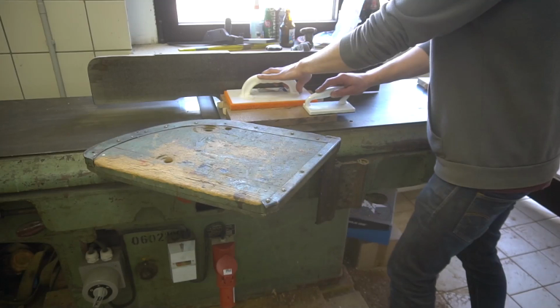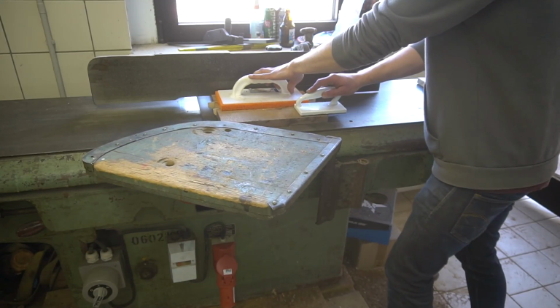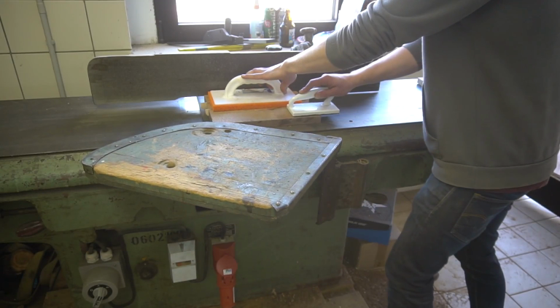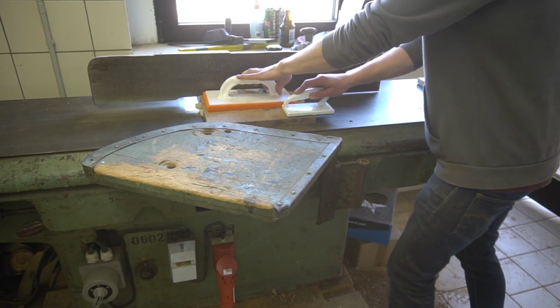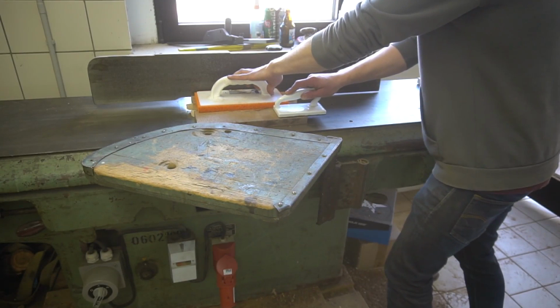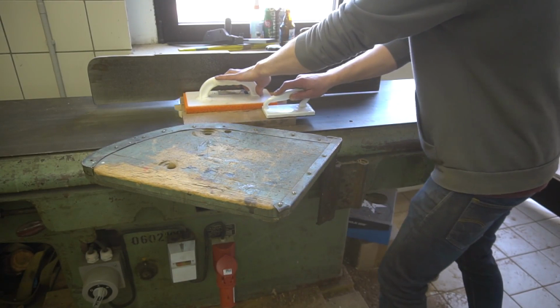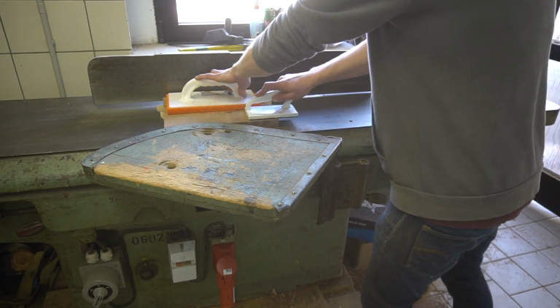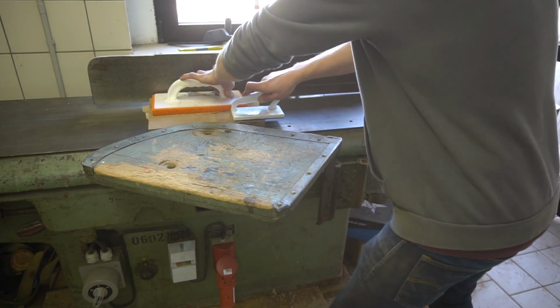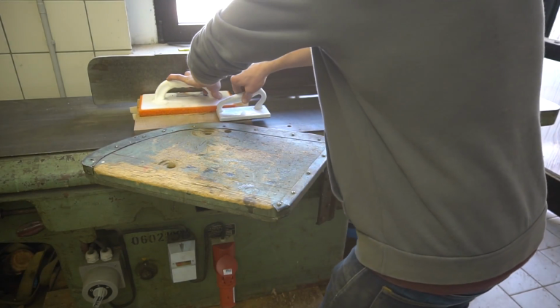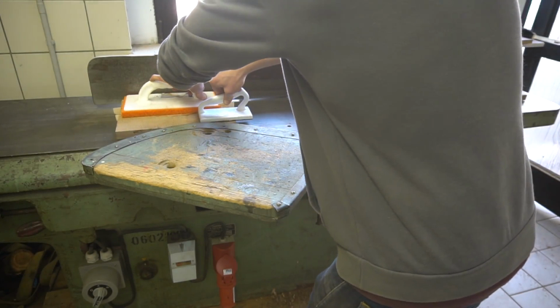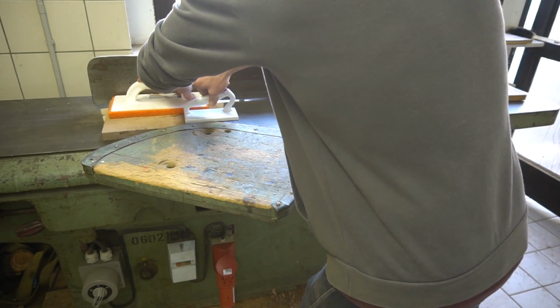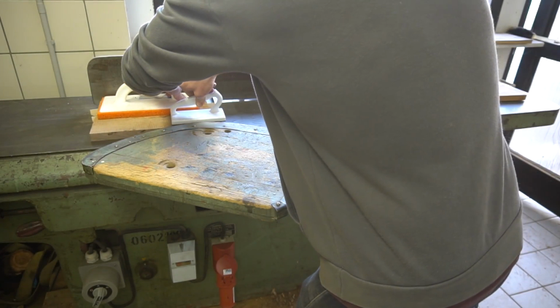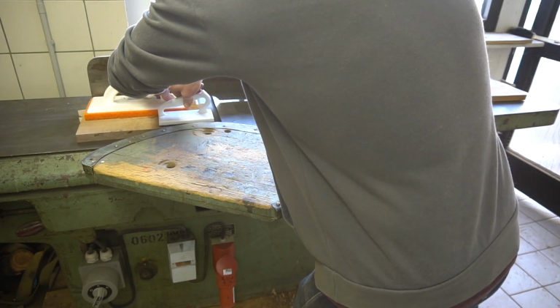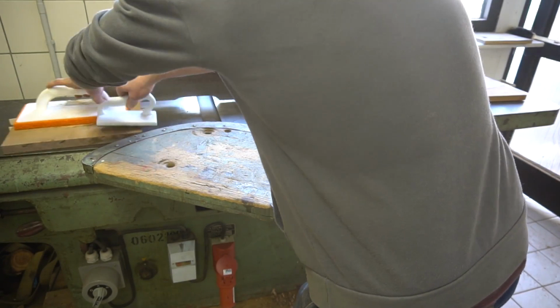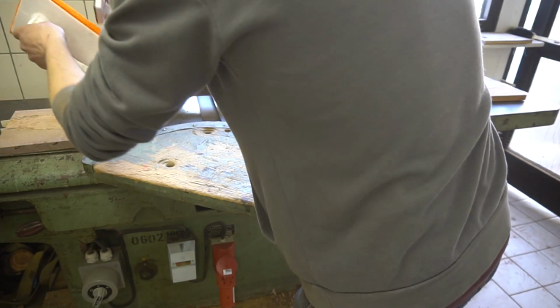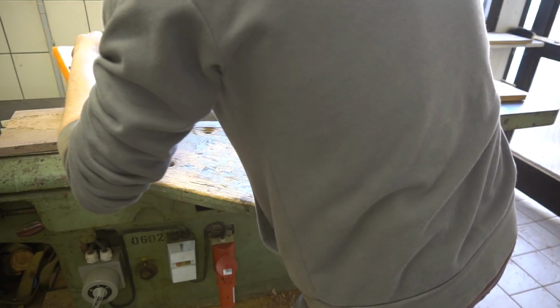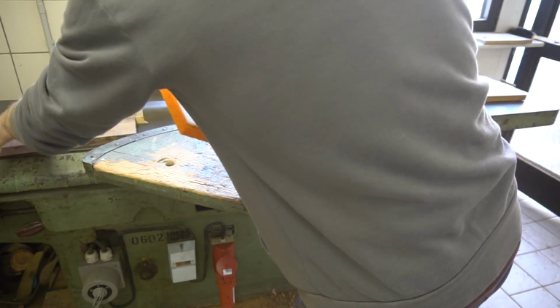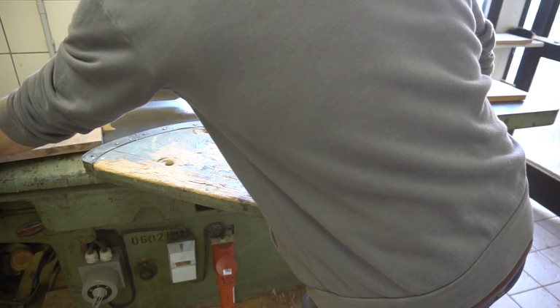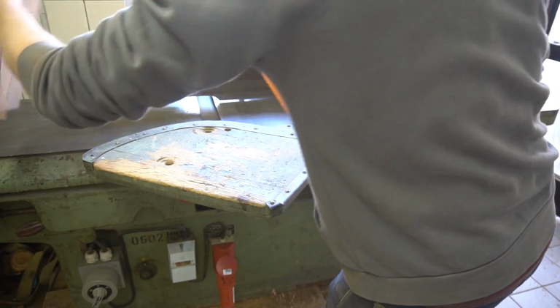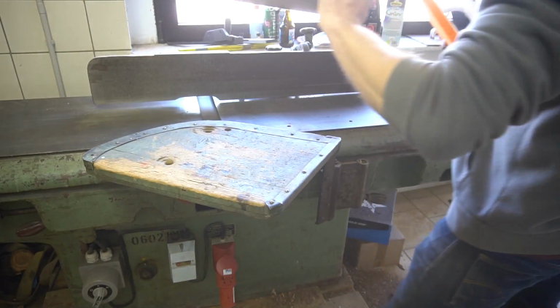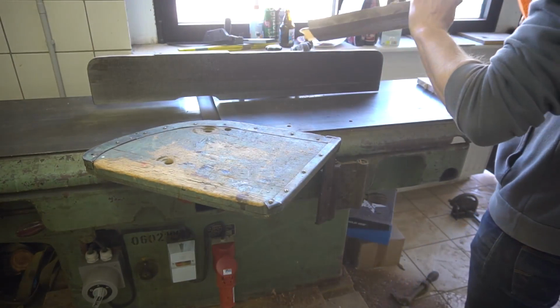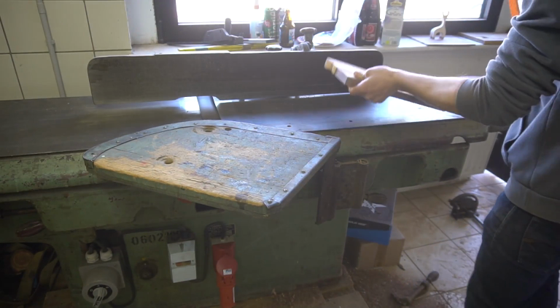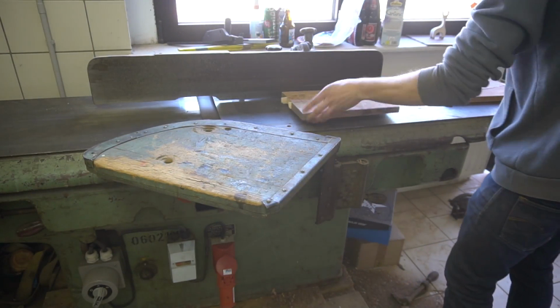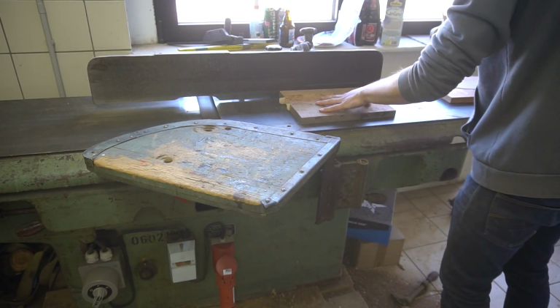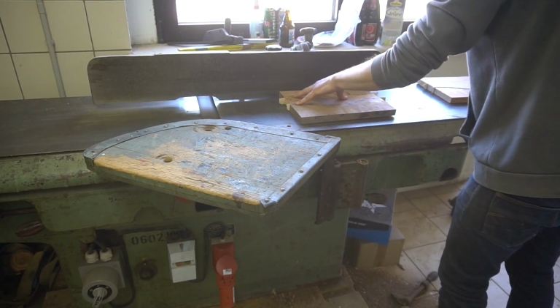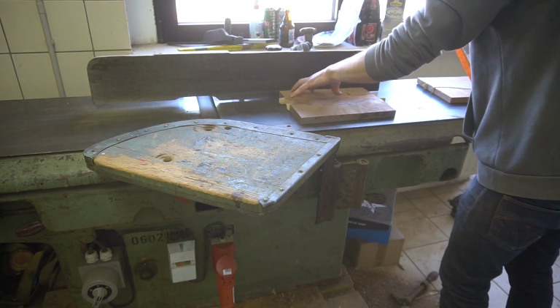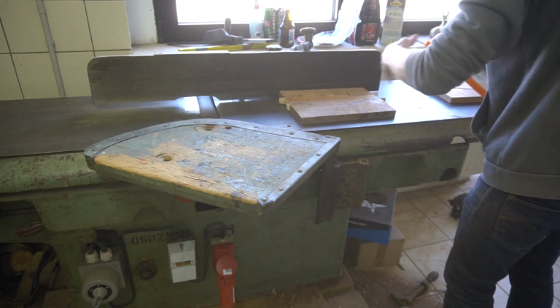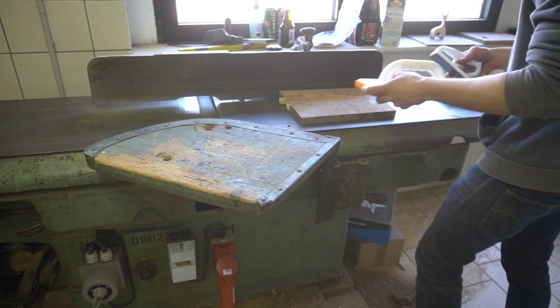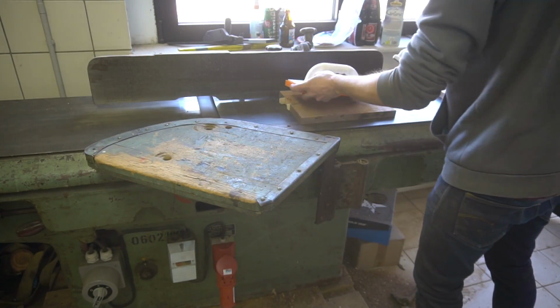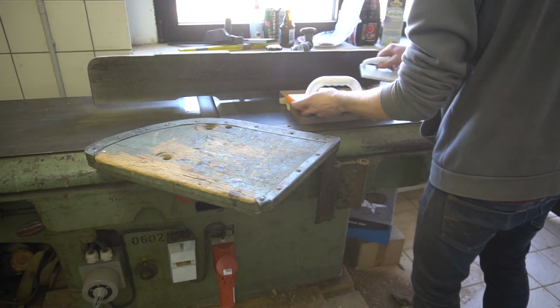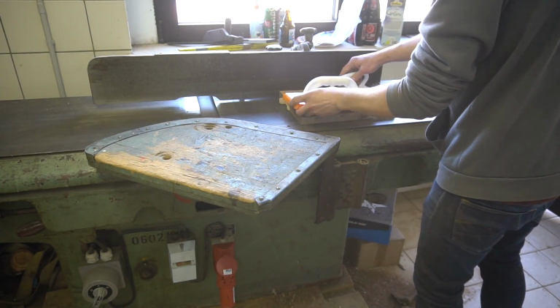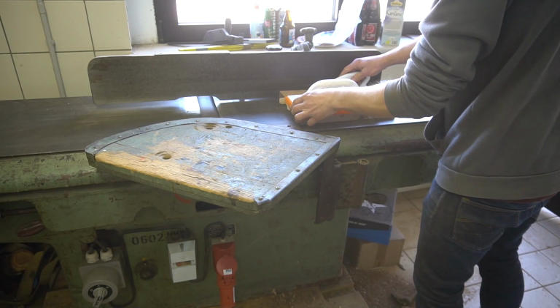Next they rolled around and I milled both sides a bit for a smooth surface using my jointer and planer. Don't have these tools? No worries — you can also use a simple hand plane or sander to clean up the surfaces.